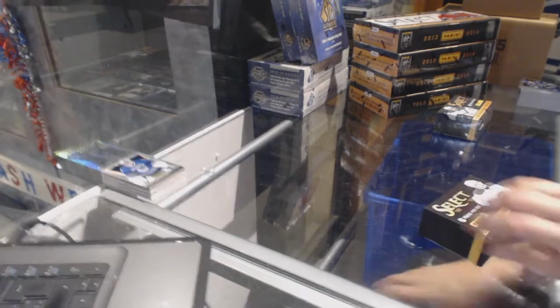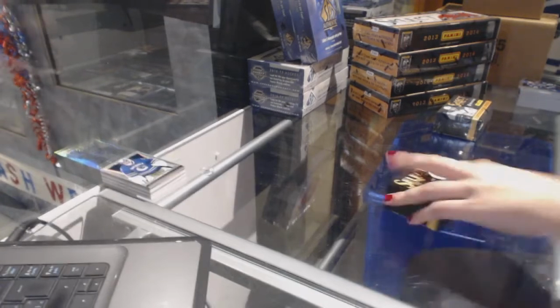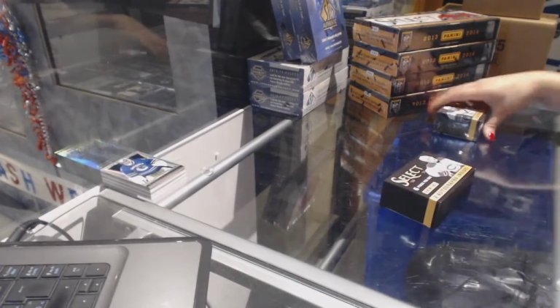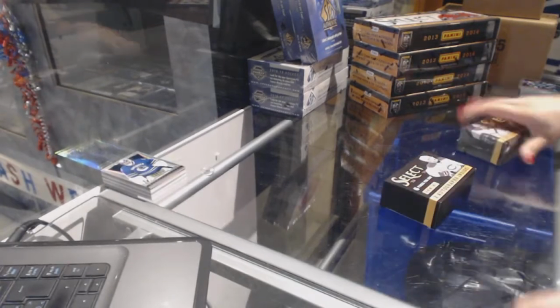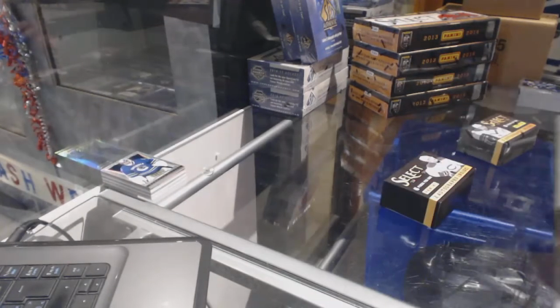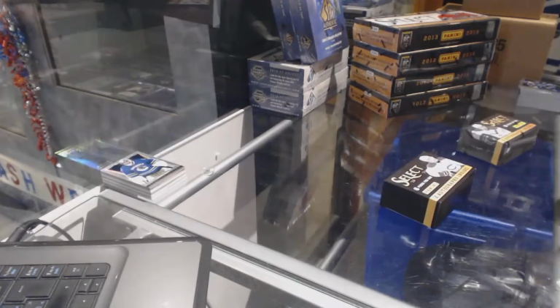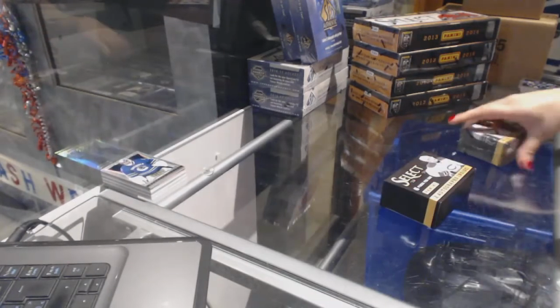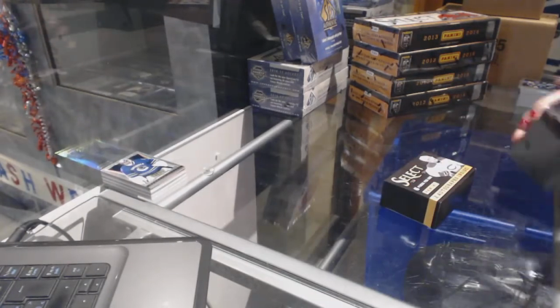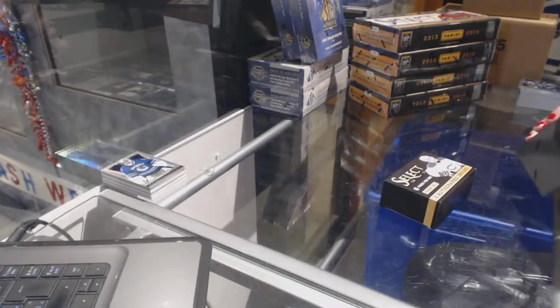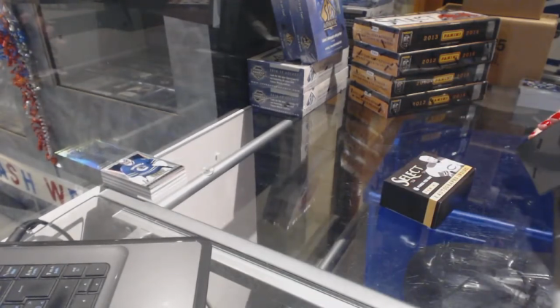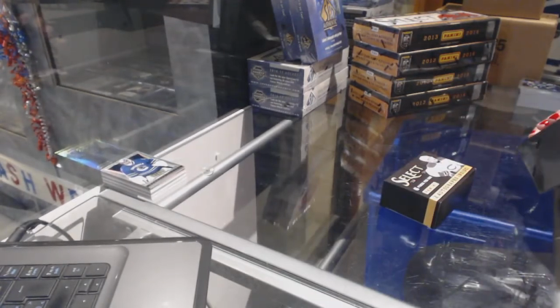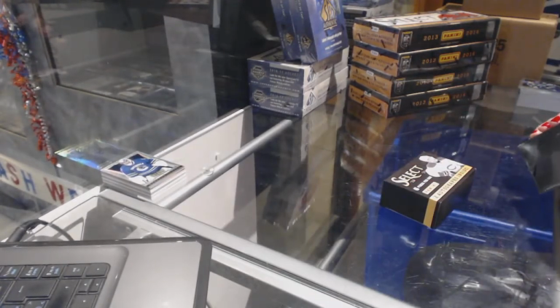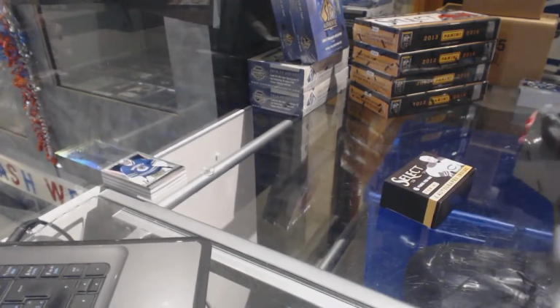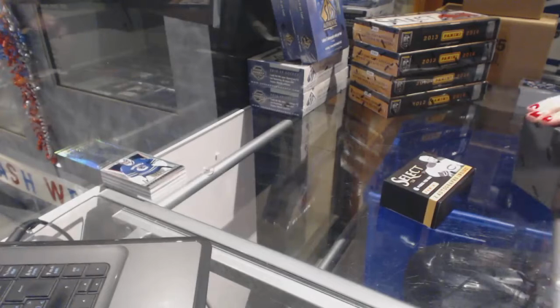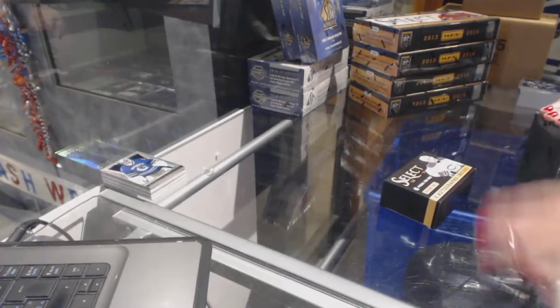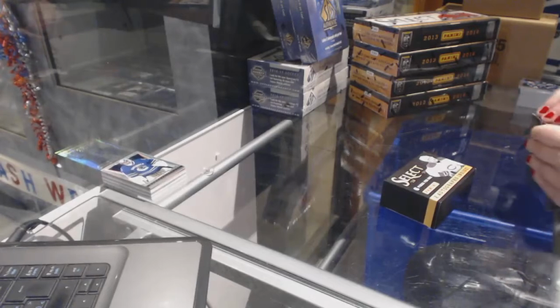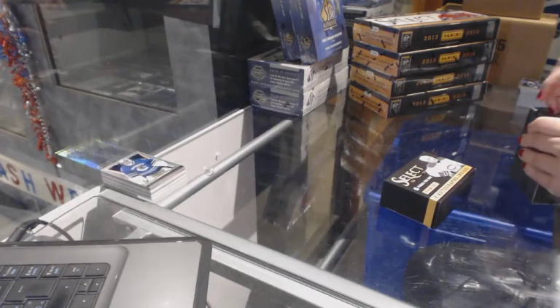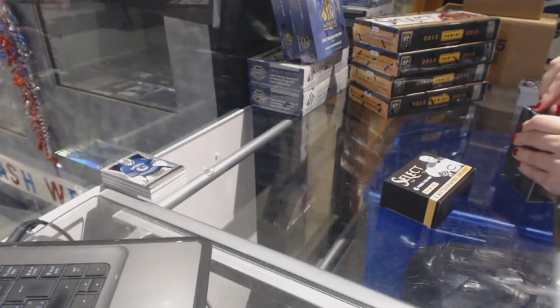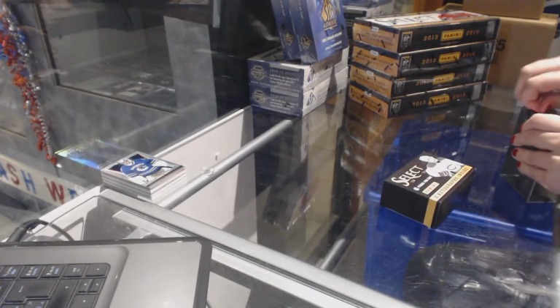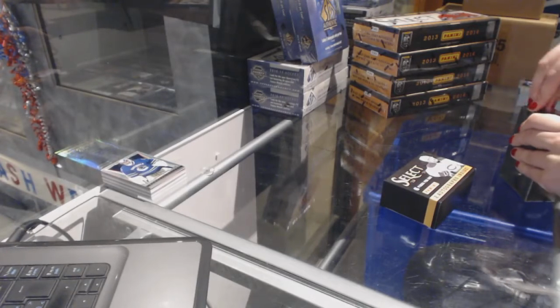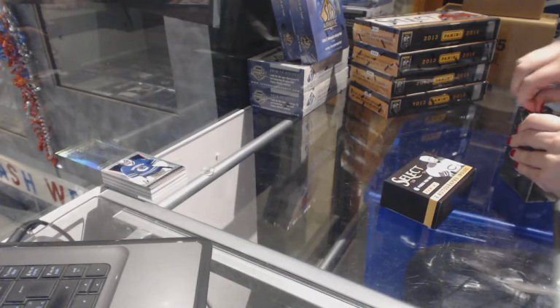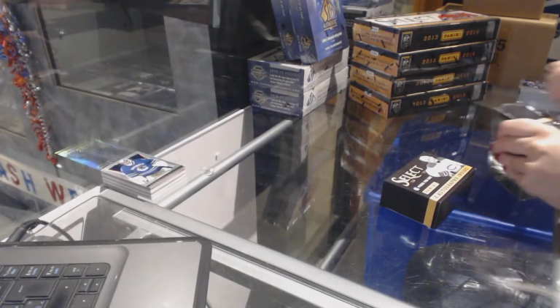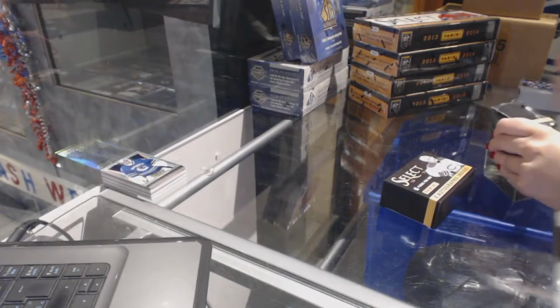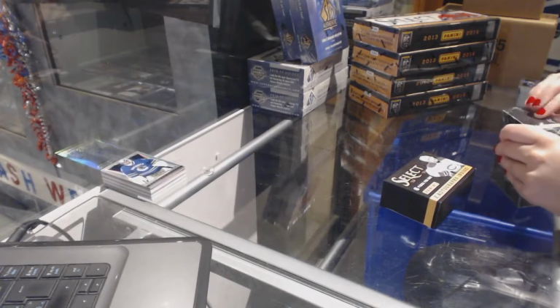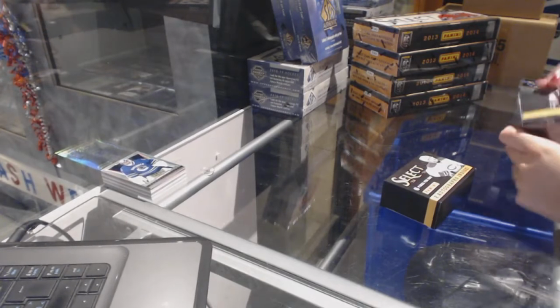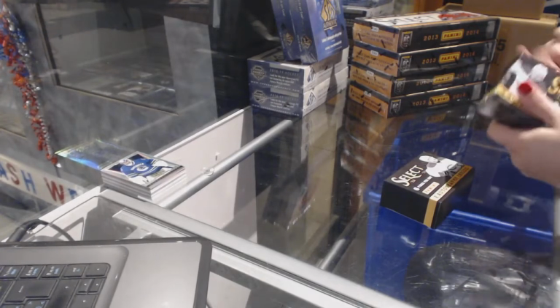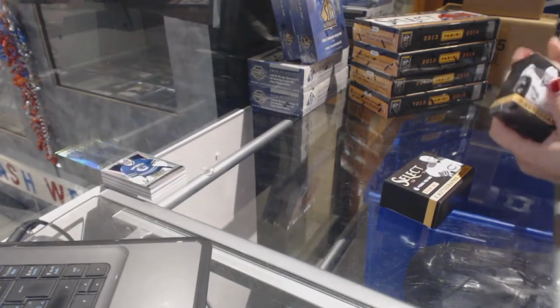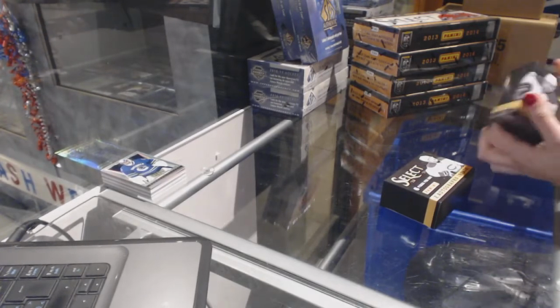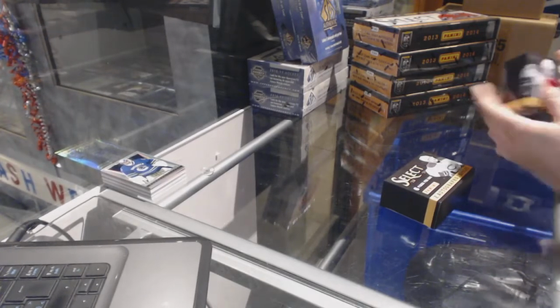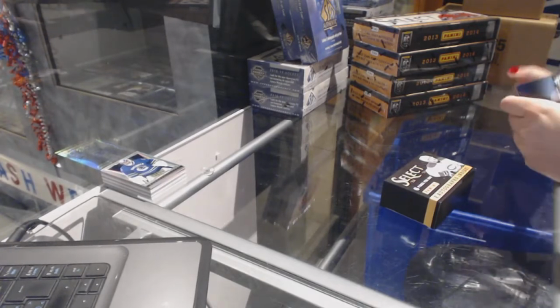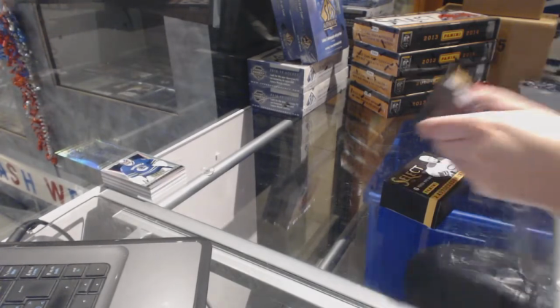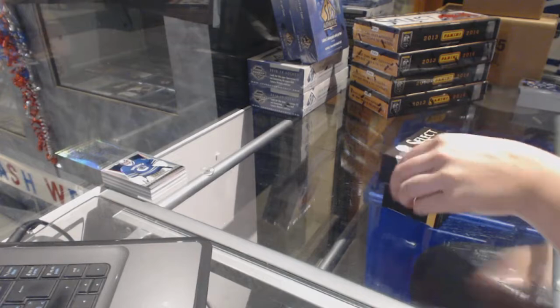Remember guys, I'm giving away an SBA box tonight if we fill all the breaks, so I would suggest getting in on those other breaks I have up.